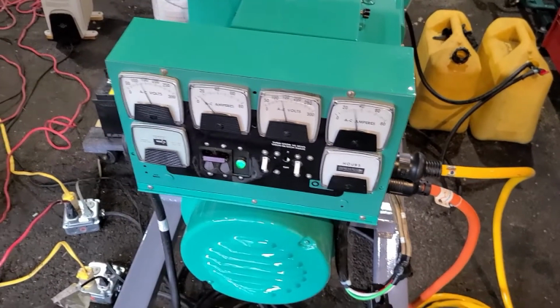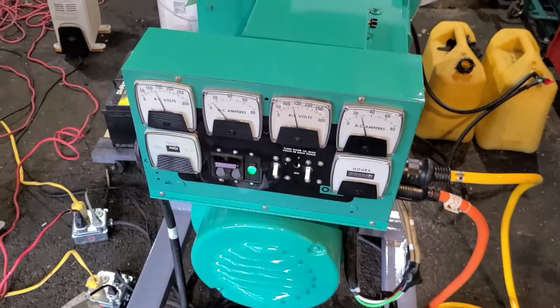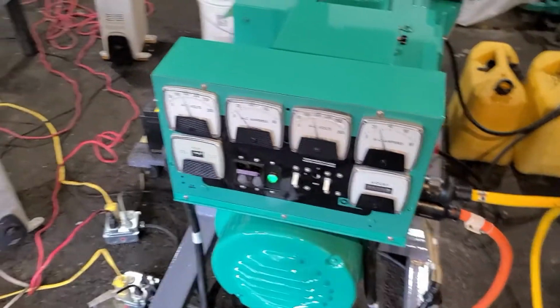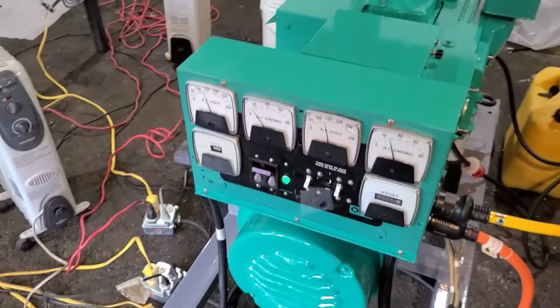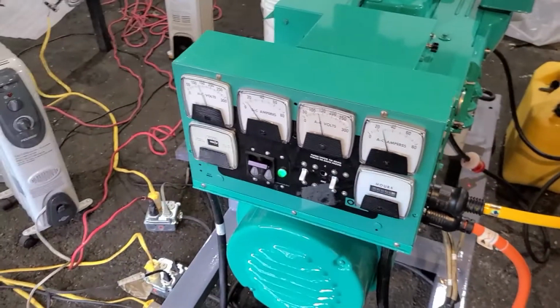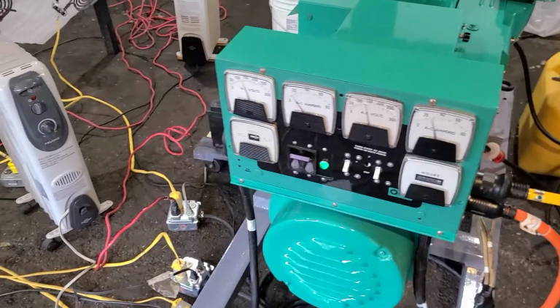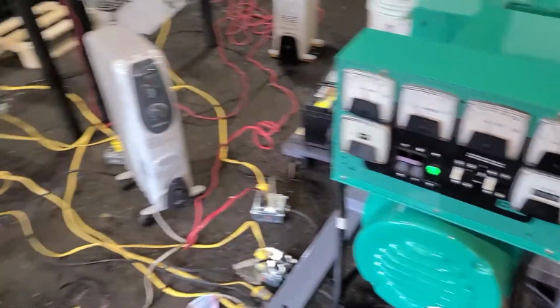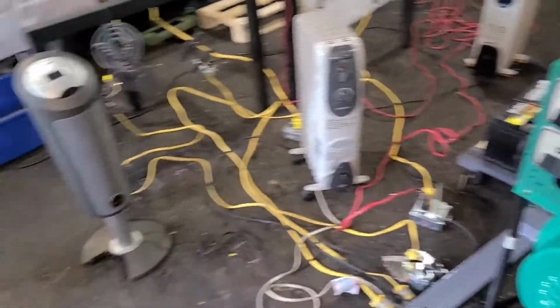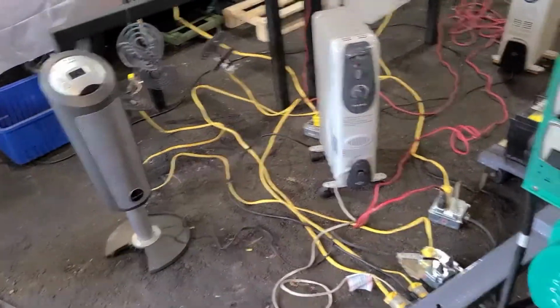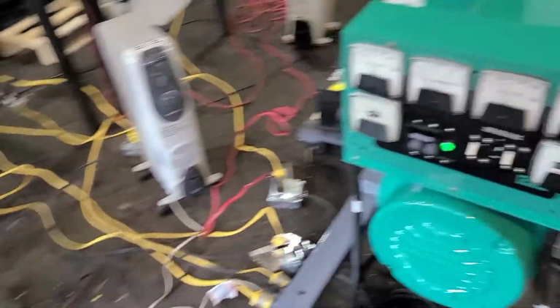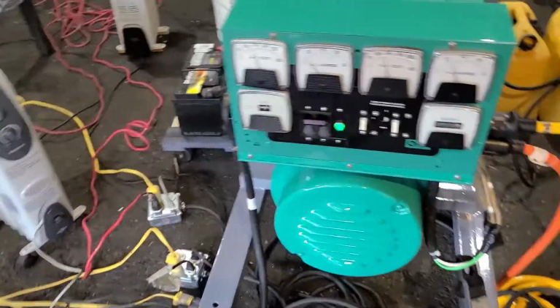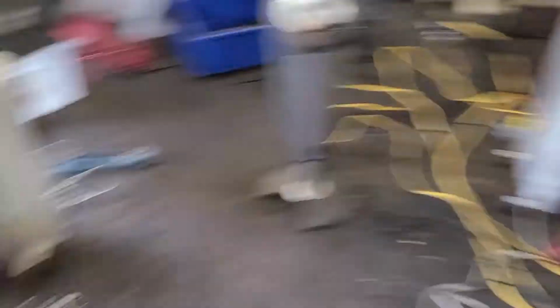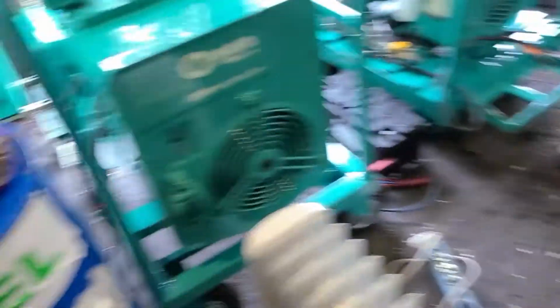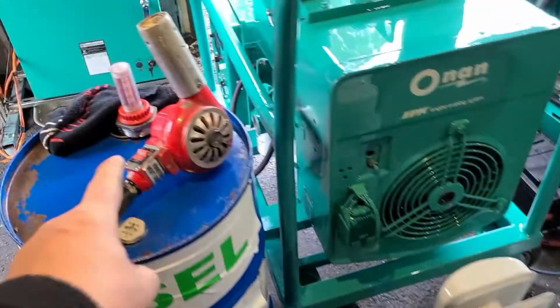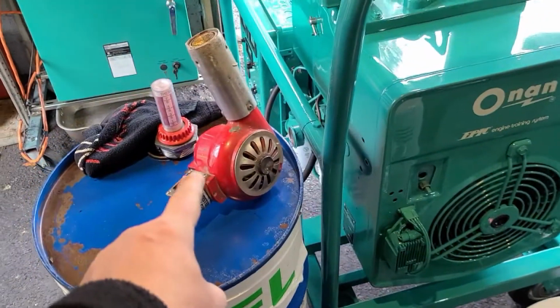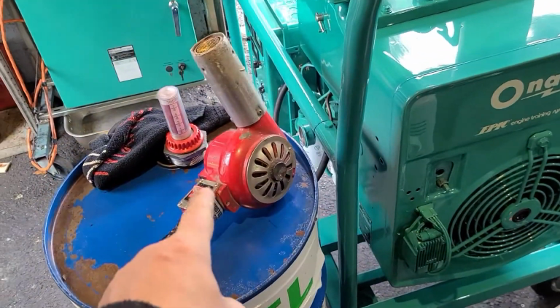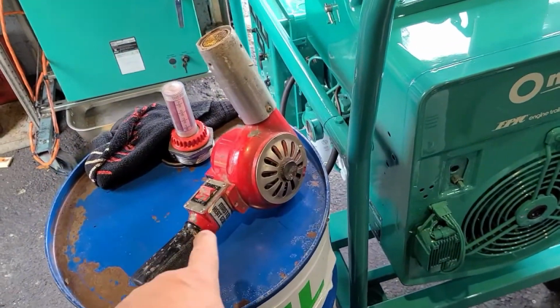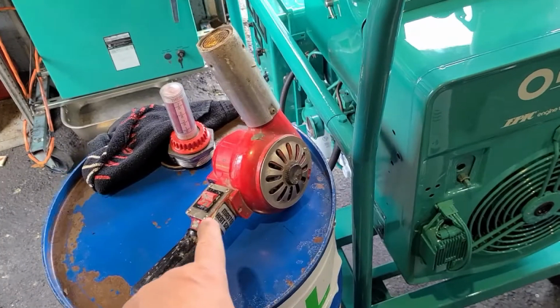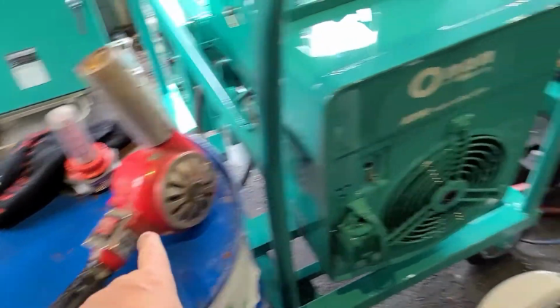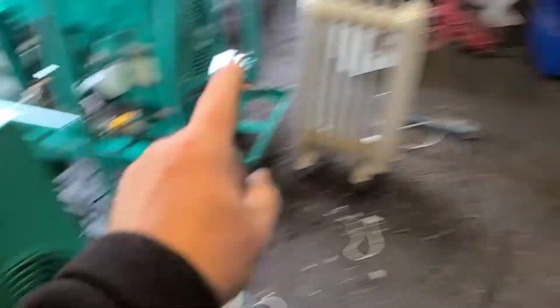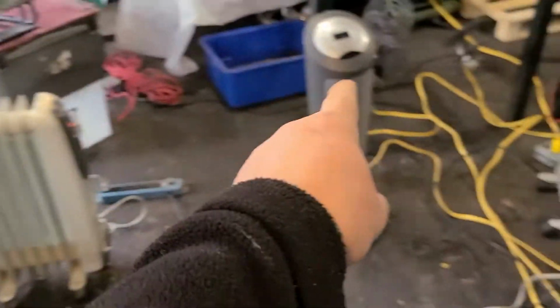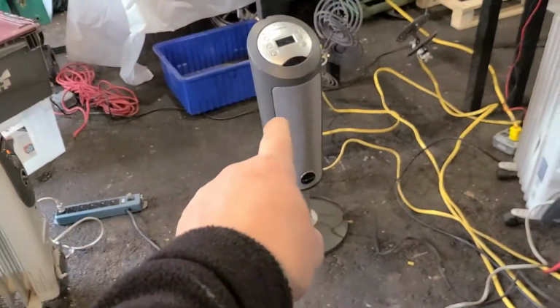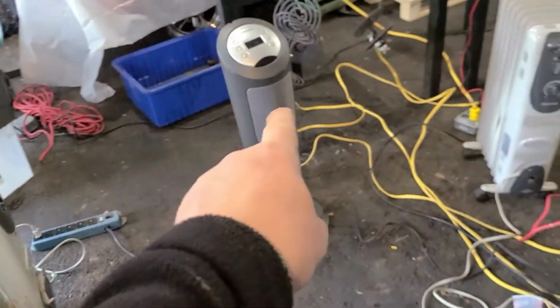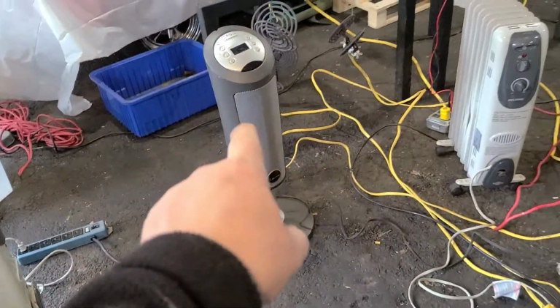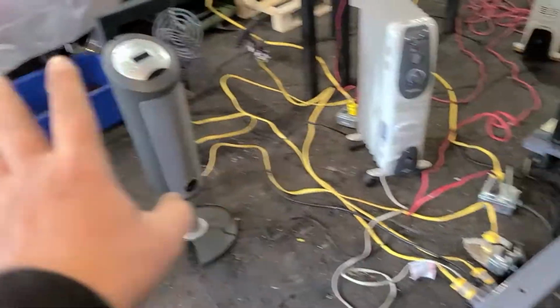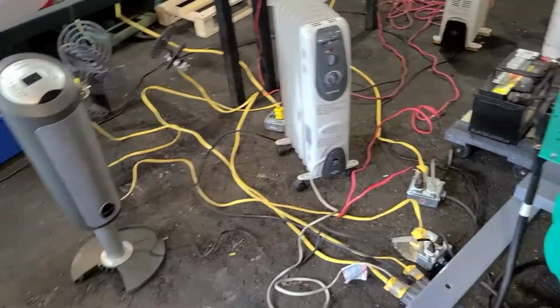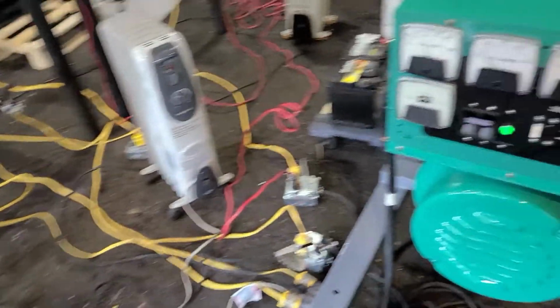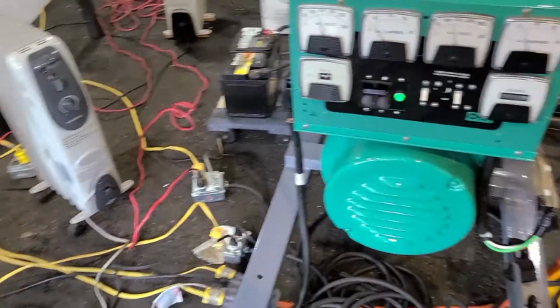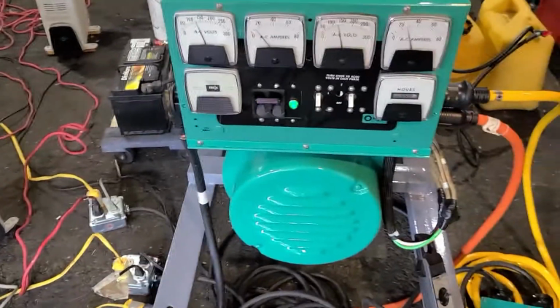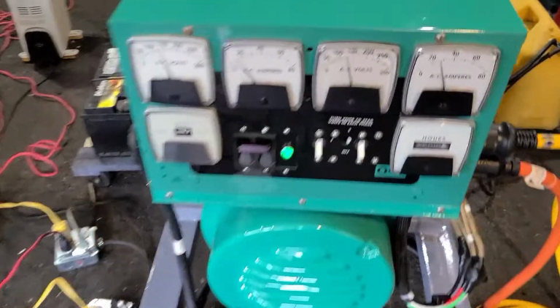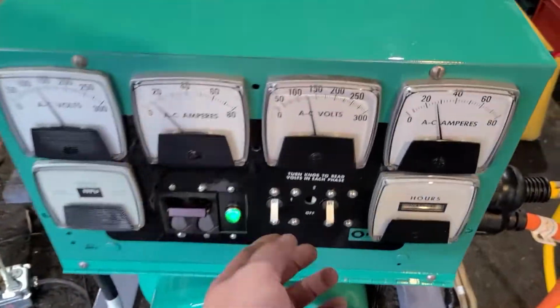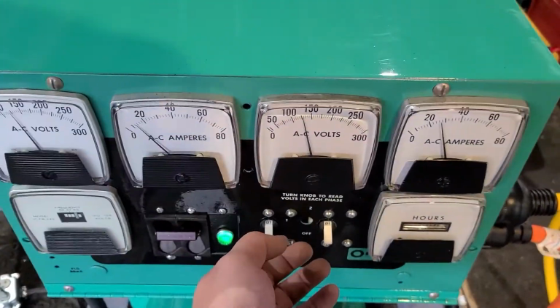We're back. Let's try to turn on all this stuff again. I added this guy right here — I'm going to have to manually turn that on. Right now it's a little powerful. Let's start bringing it up.